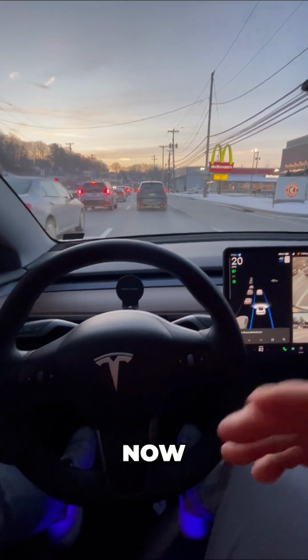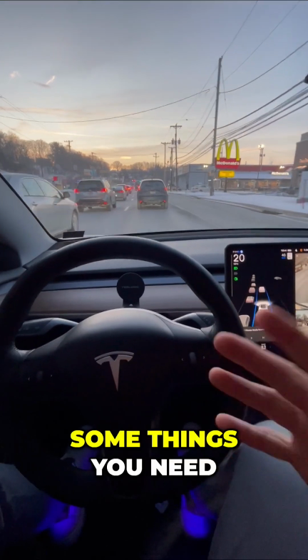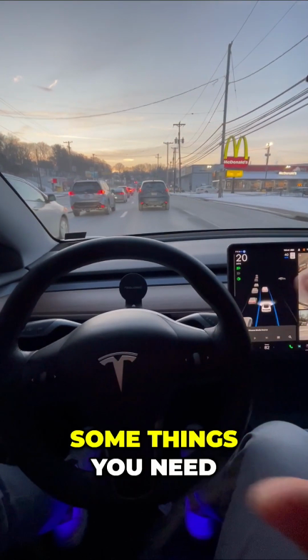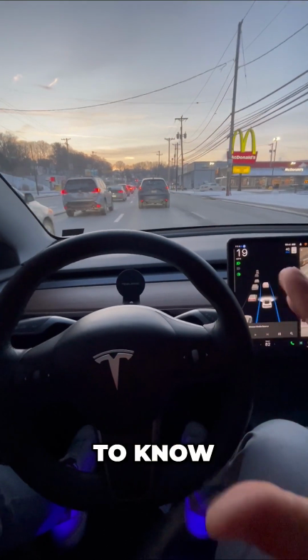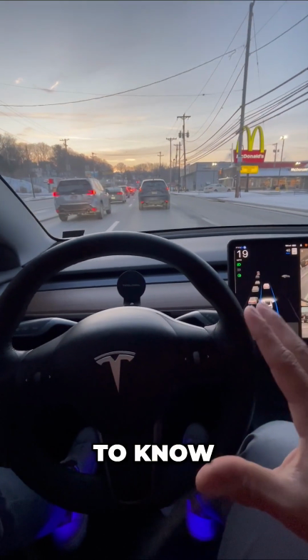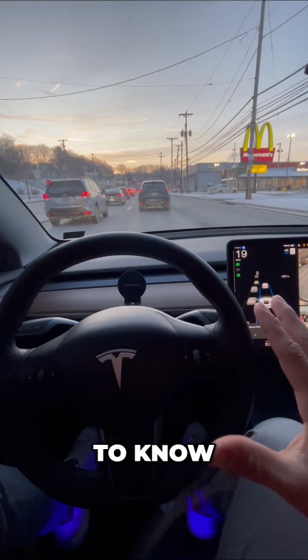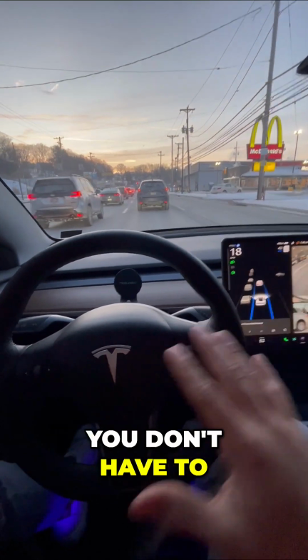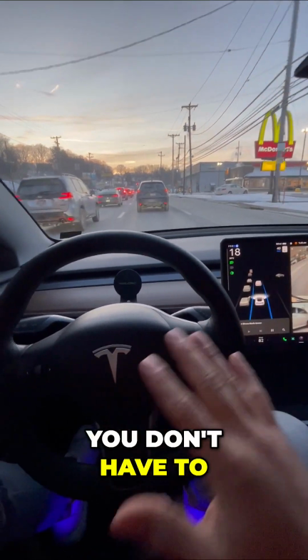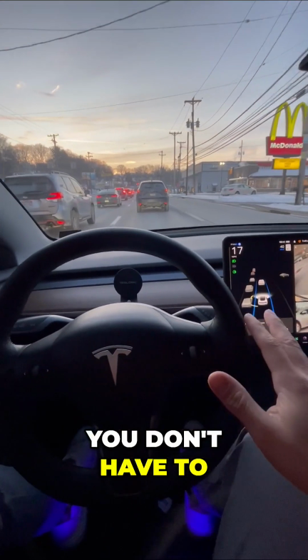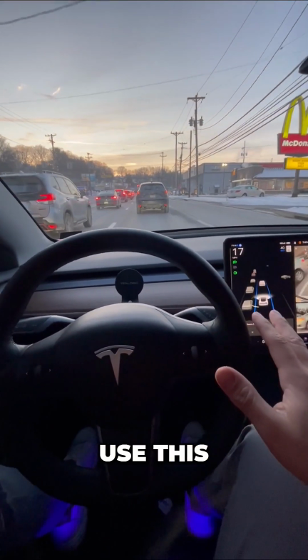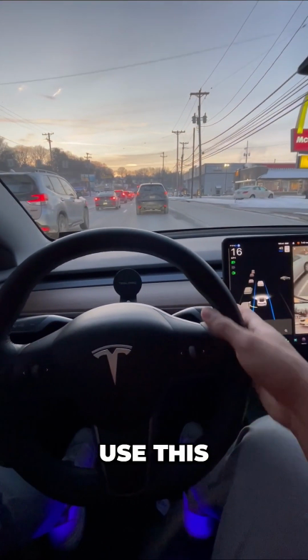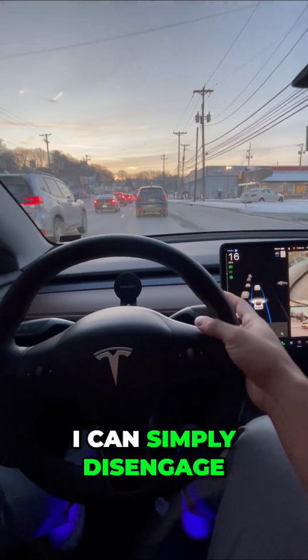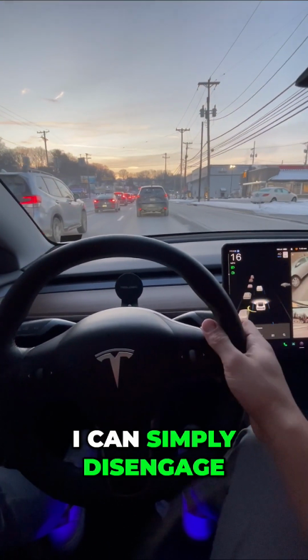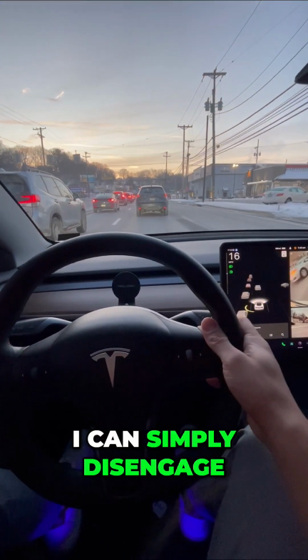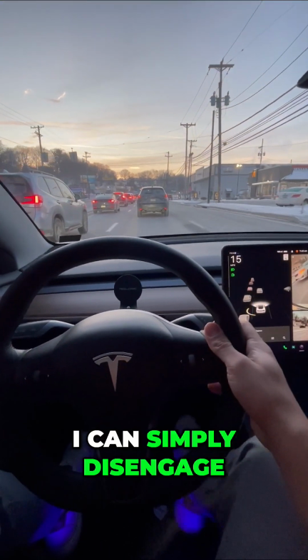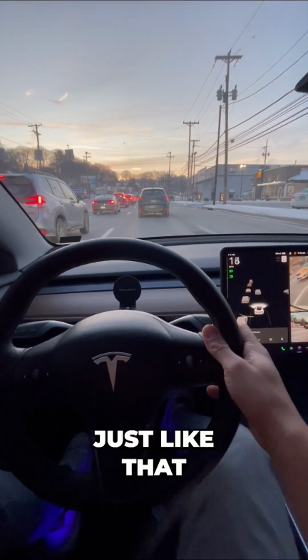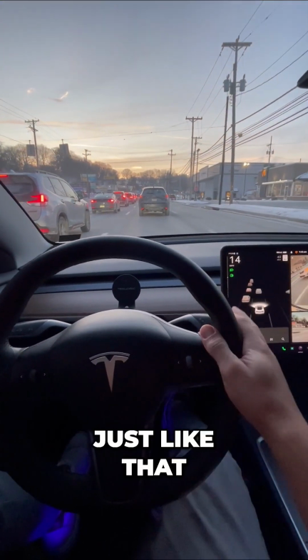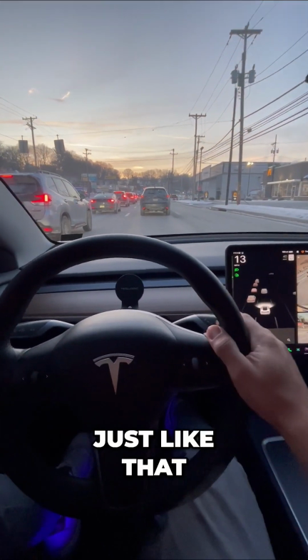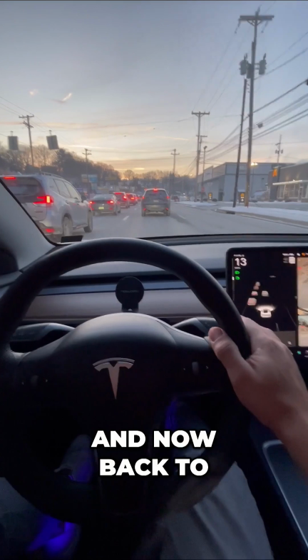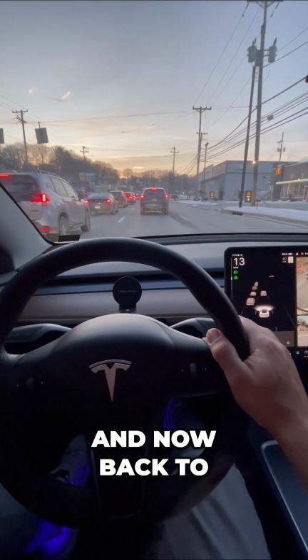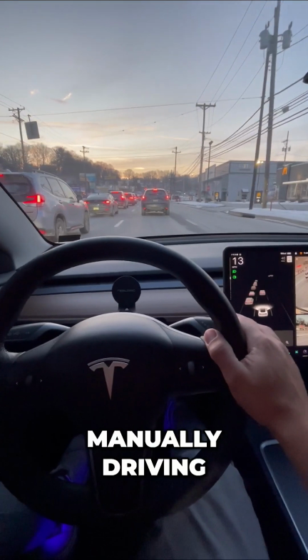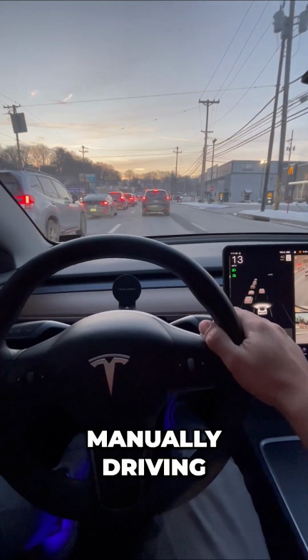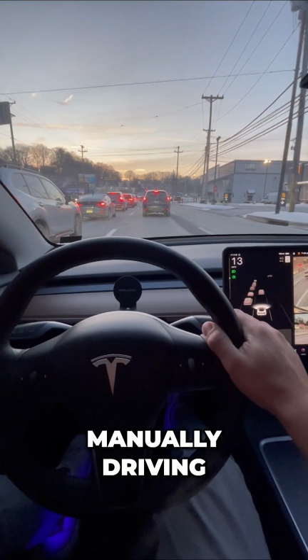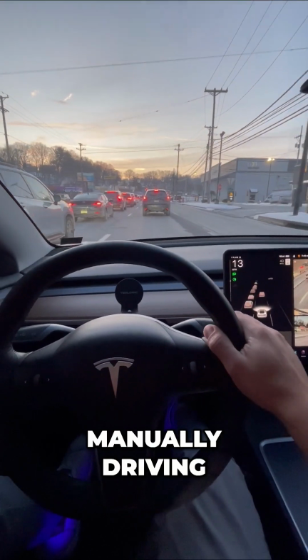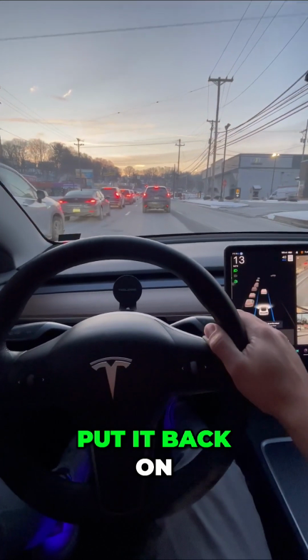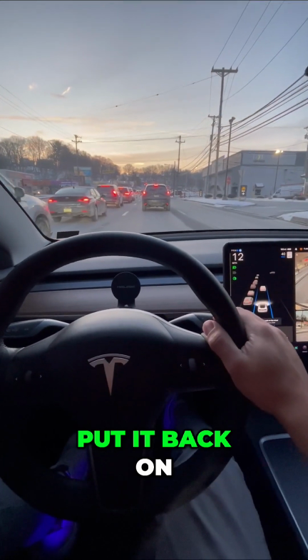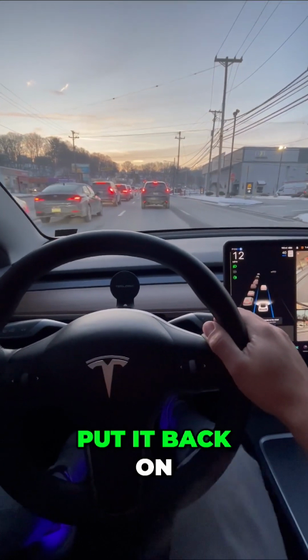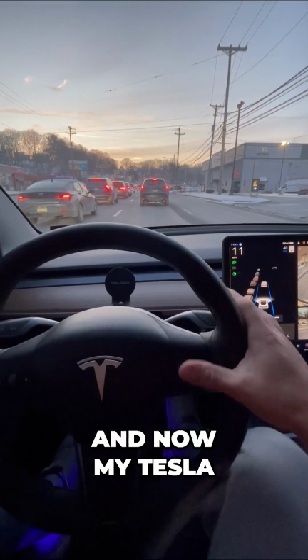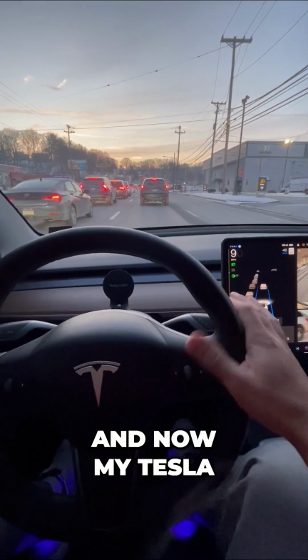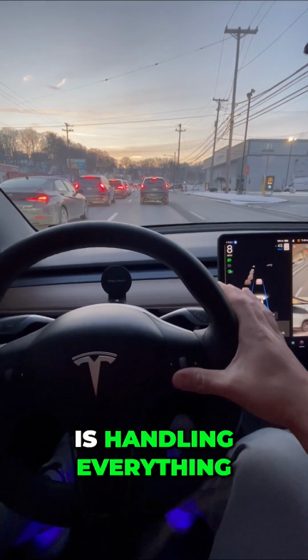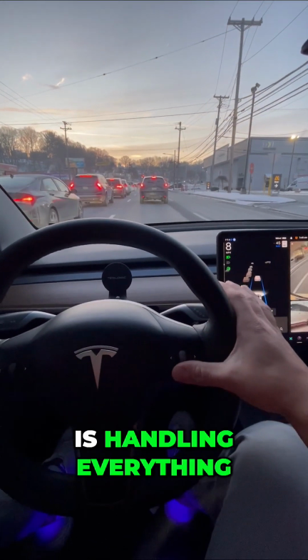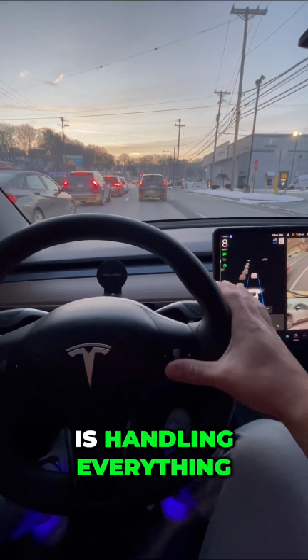Some things you need to know: you don't have to use this. I can simply disengage just like that, and now I'm back to manually driving. Put it back on and now my Tesla is handling everything.